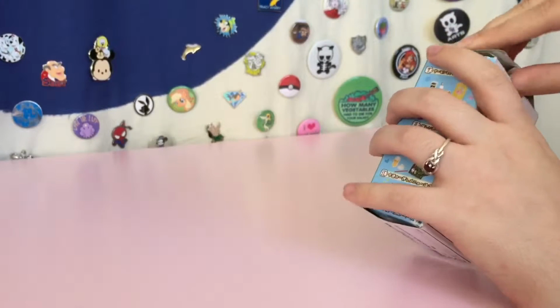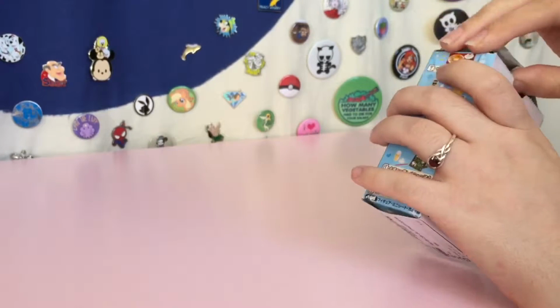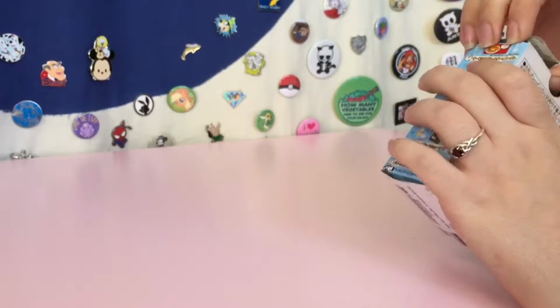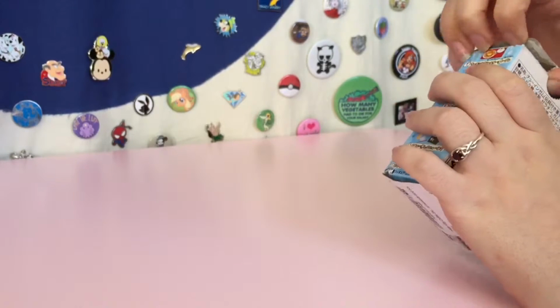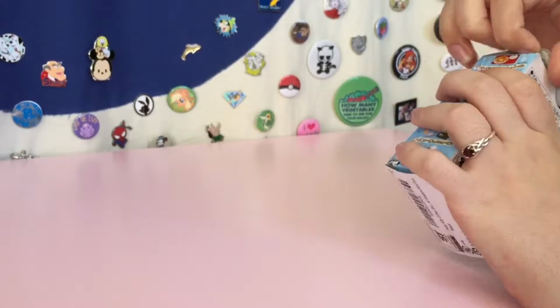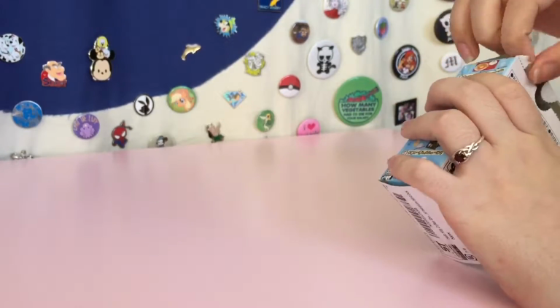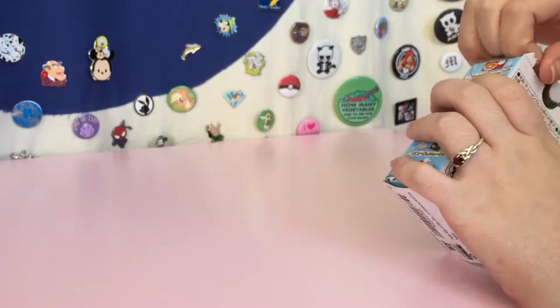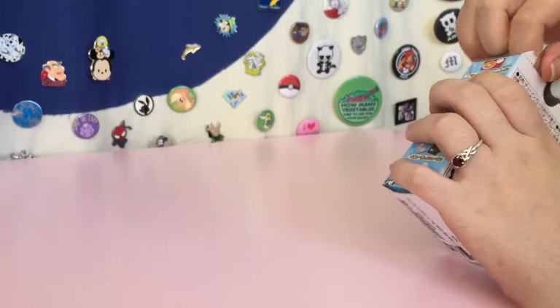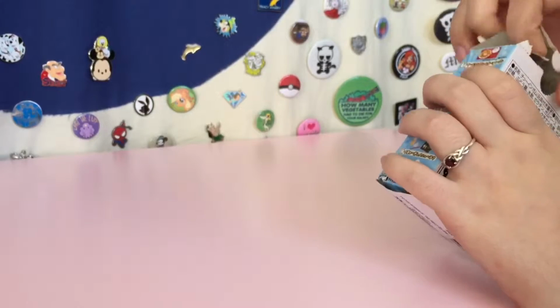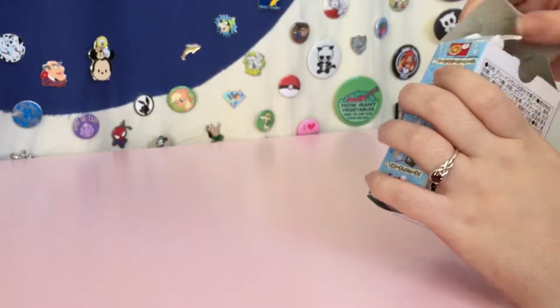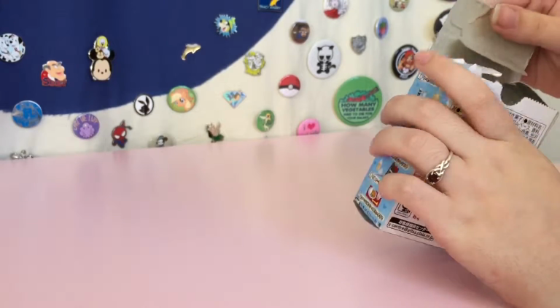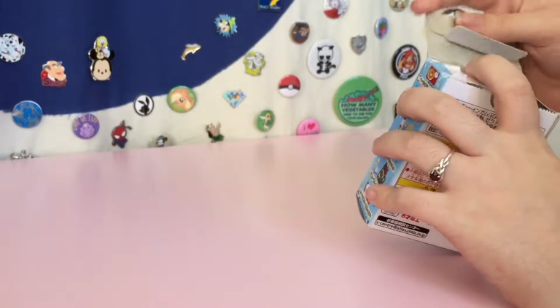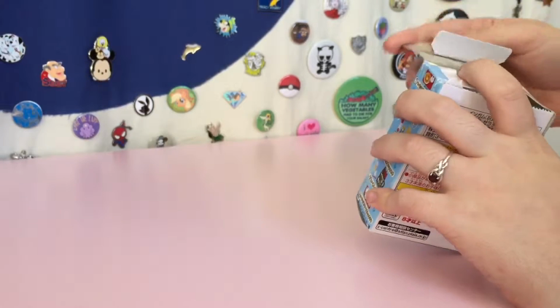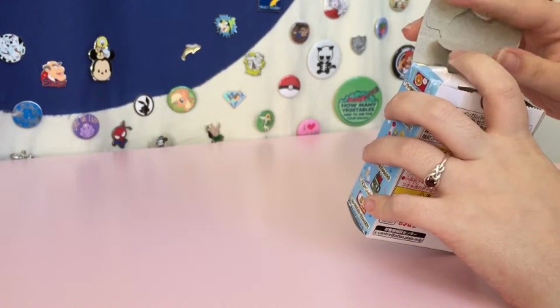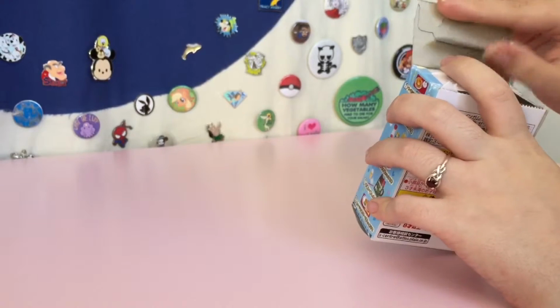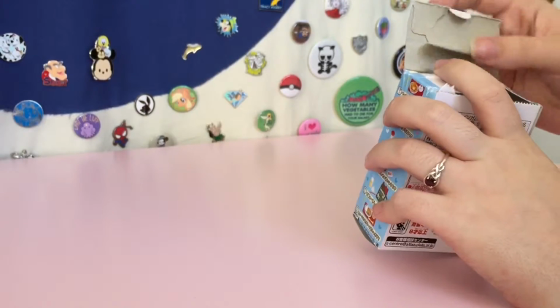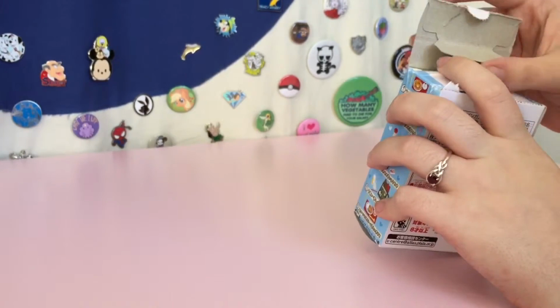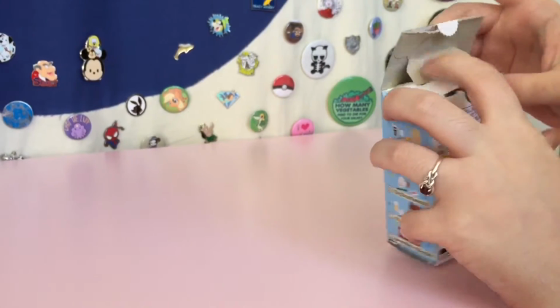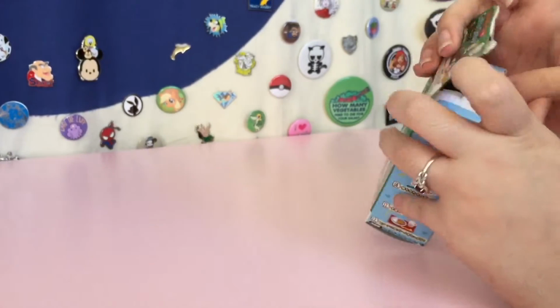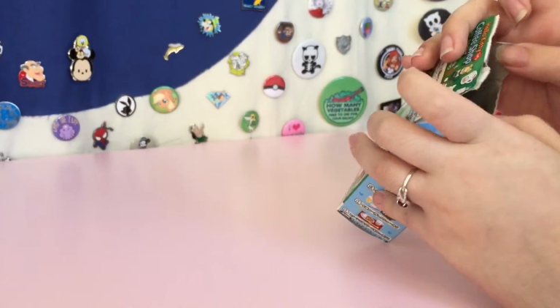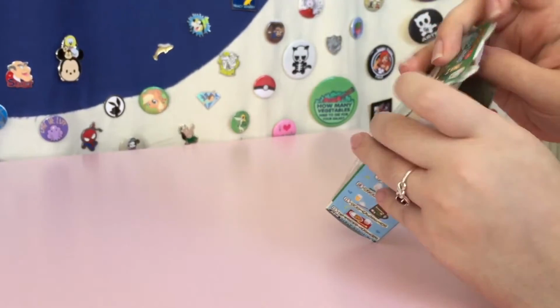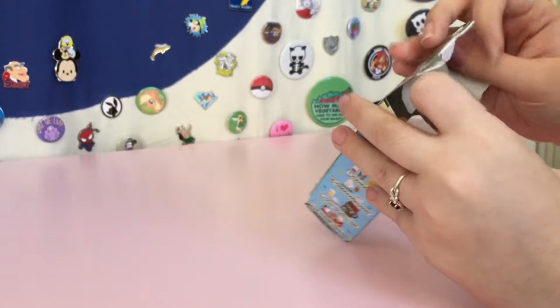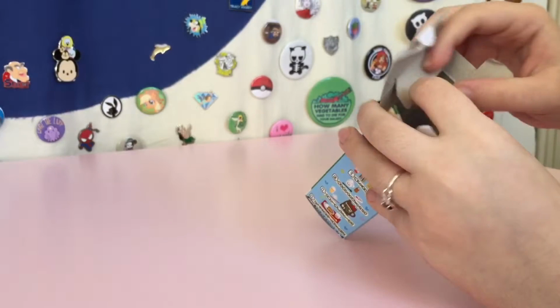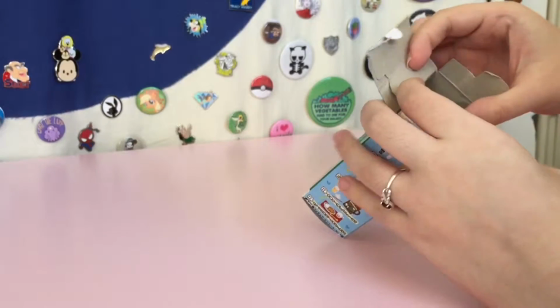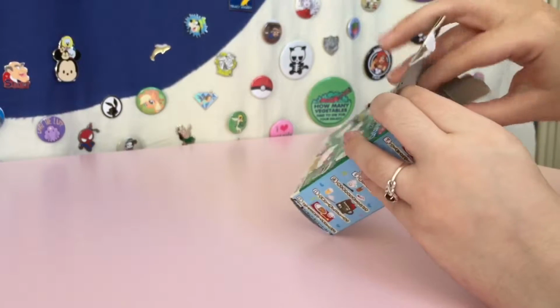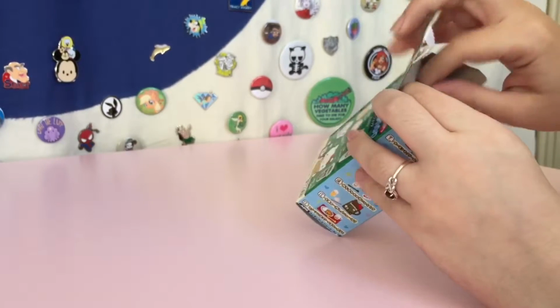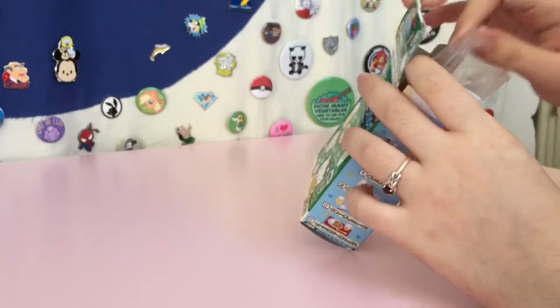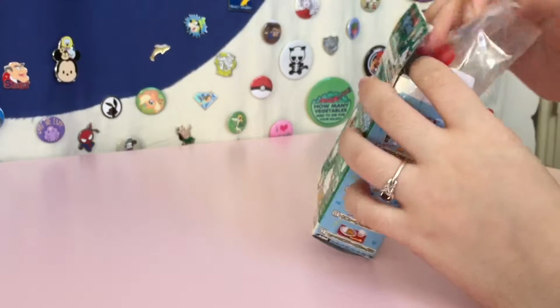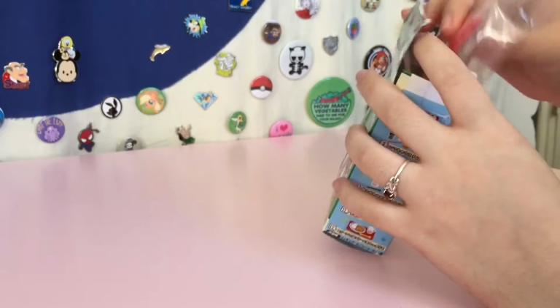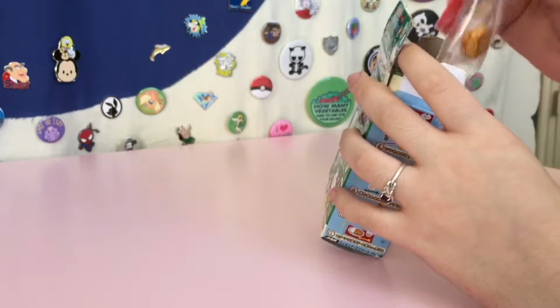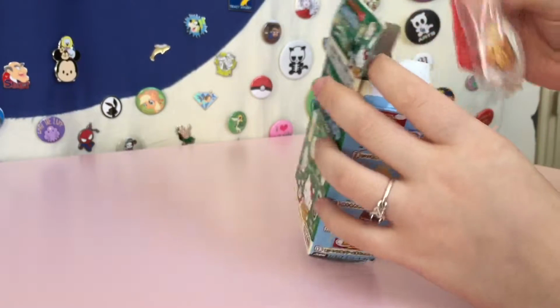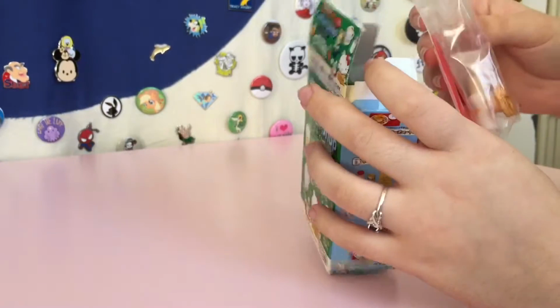Oh no, it's so cute. I don't want to rip it though. All right, there it is. Okay, what set did we get?